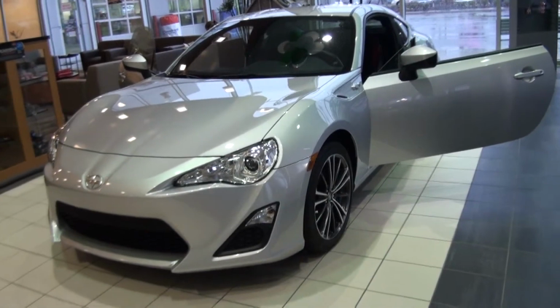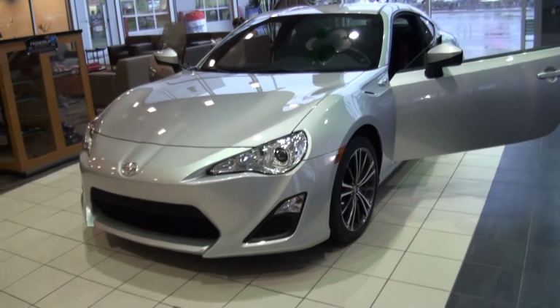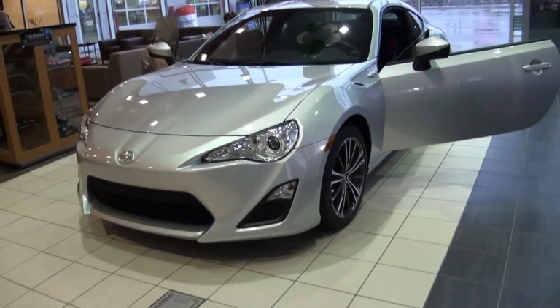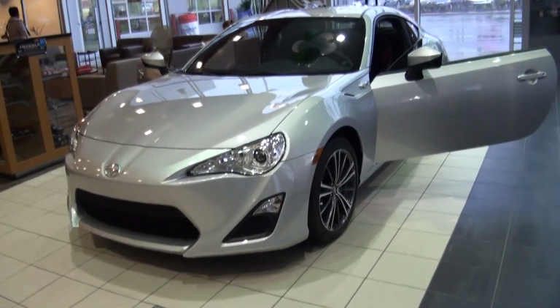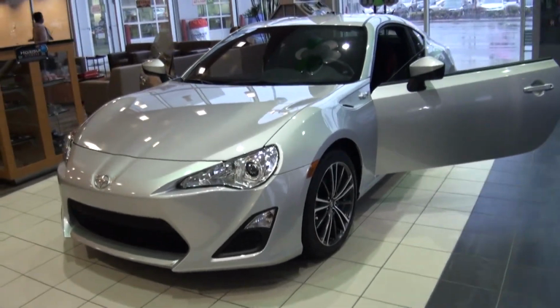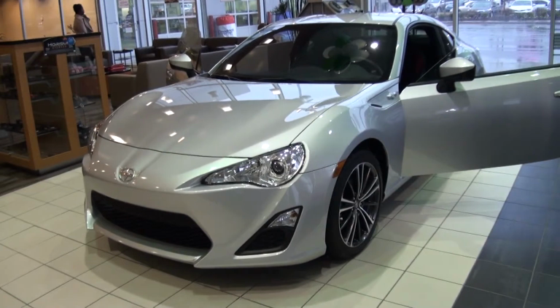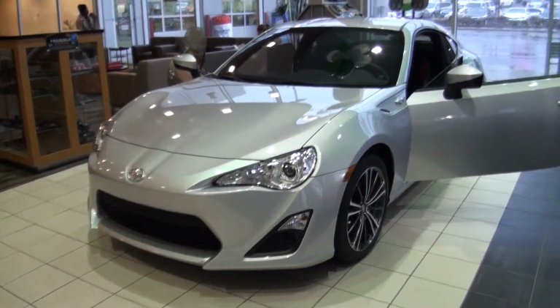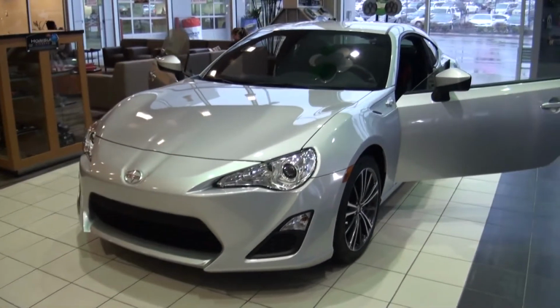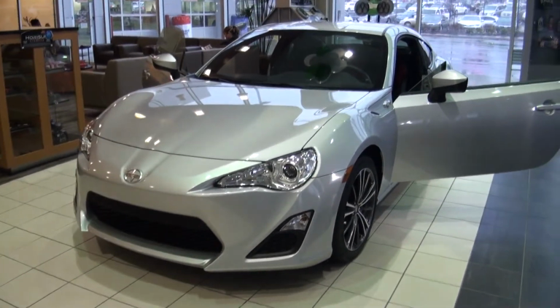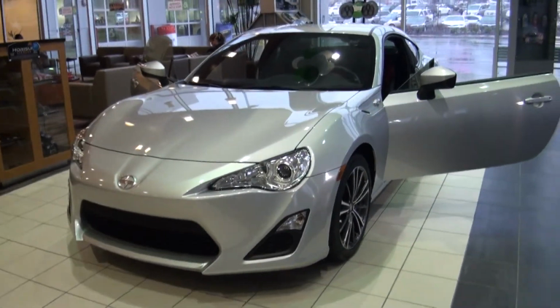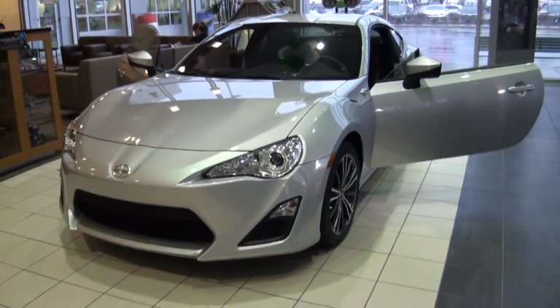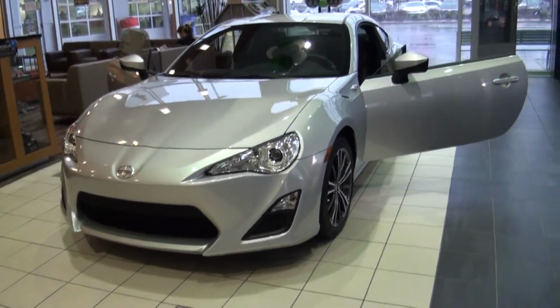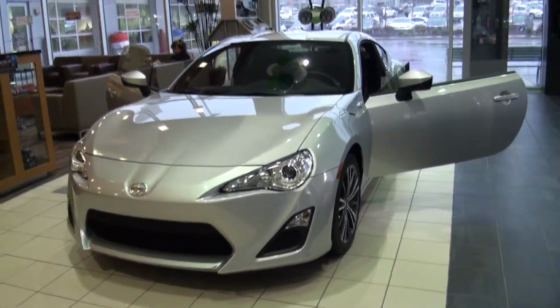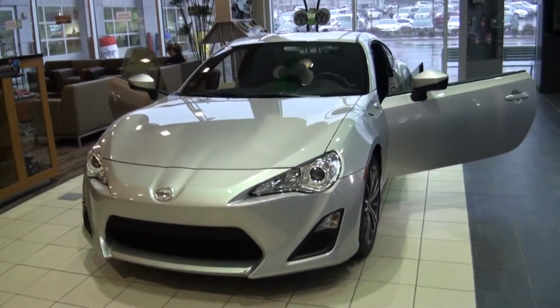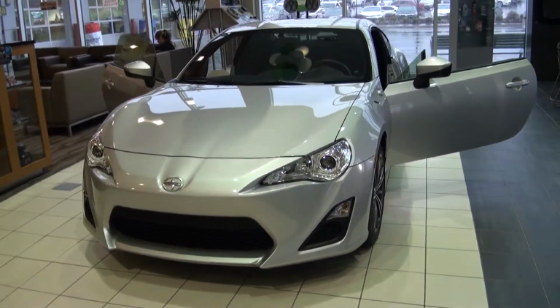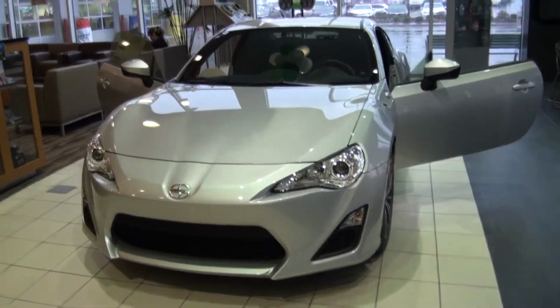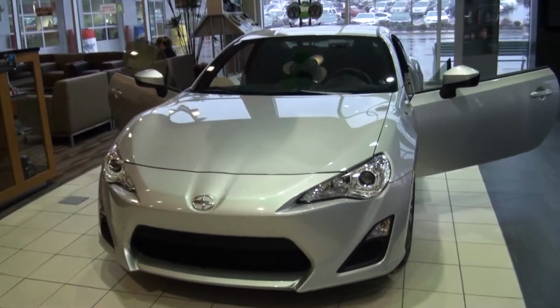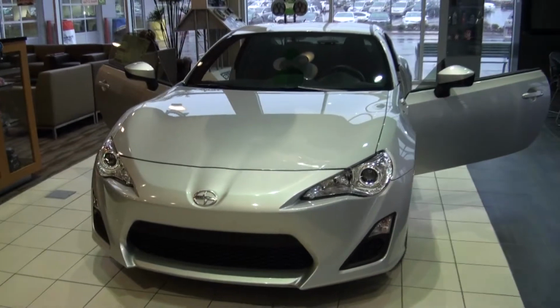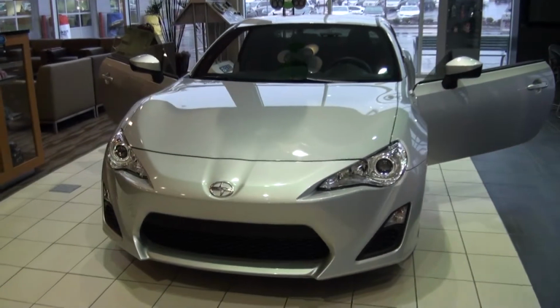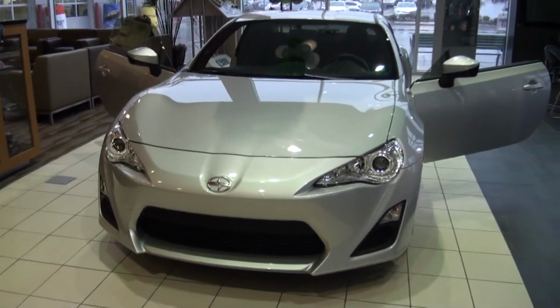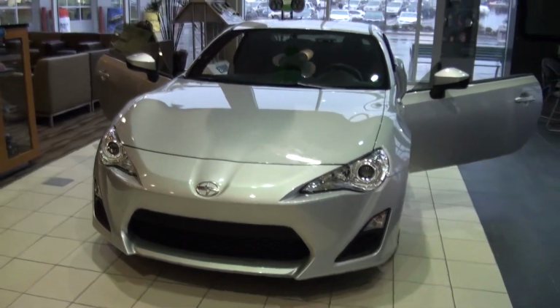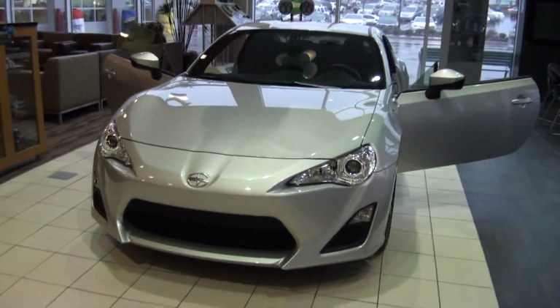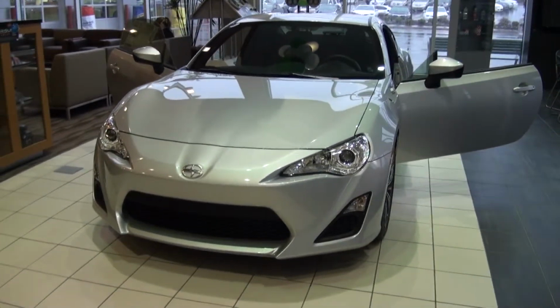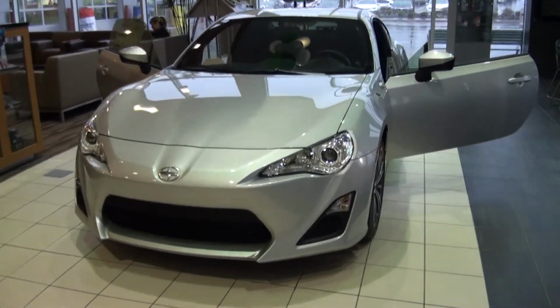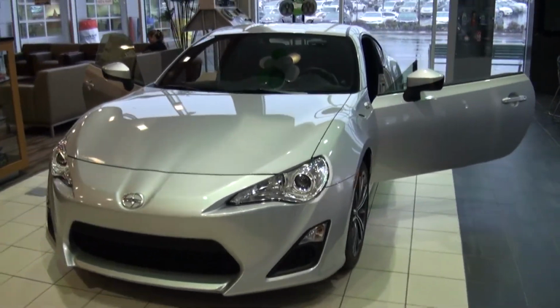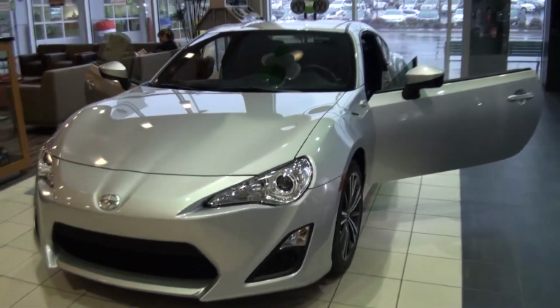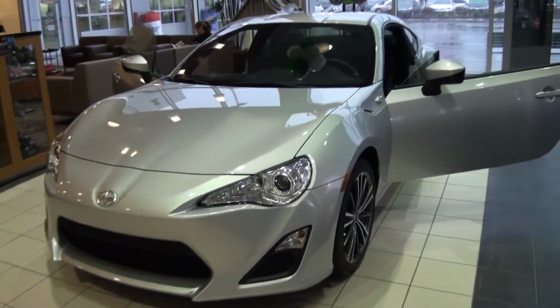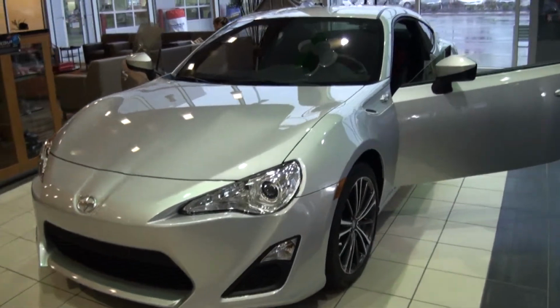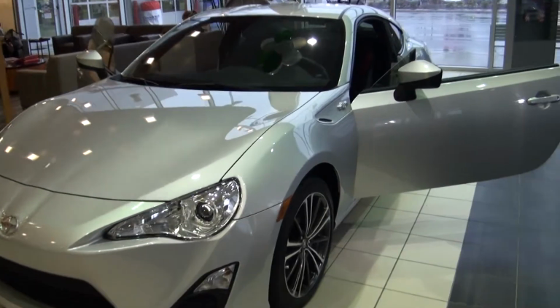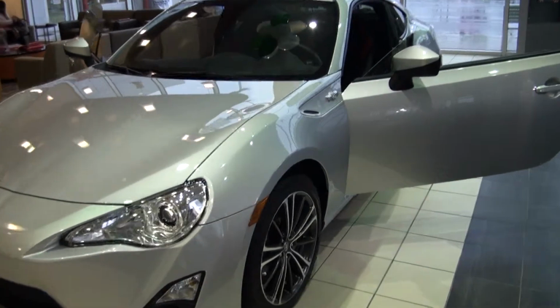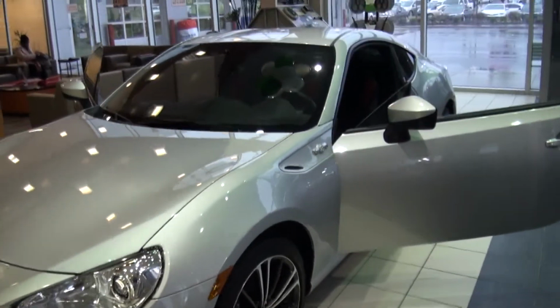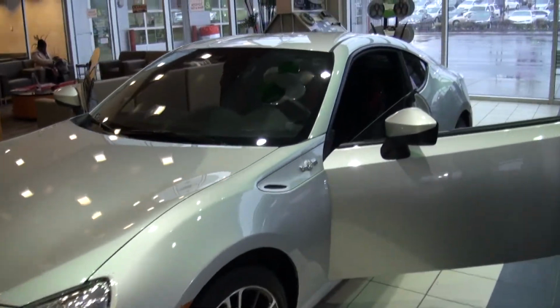Hello Nick, this is Todd with Scott Clark Toyota. Looks like you're inquiring about a 2013 Scion FR-S. This happens to be the silver one that we have here in the showroom. We've got several to choose from, different colors, different packages.